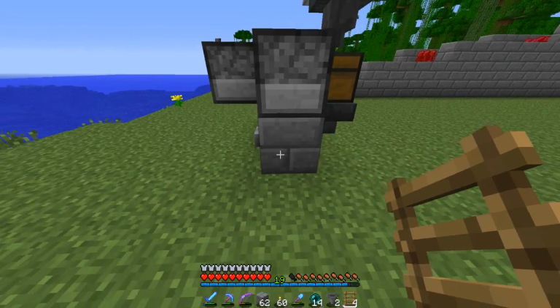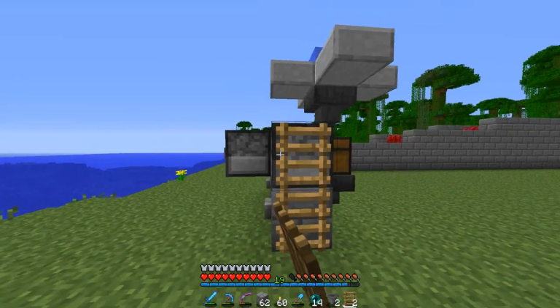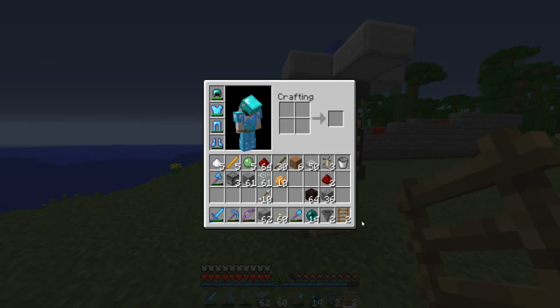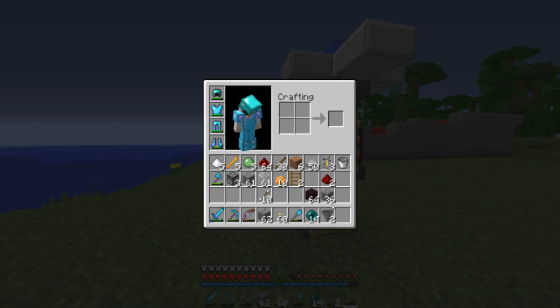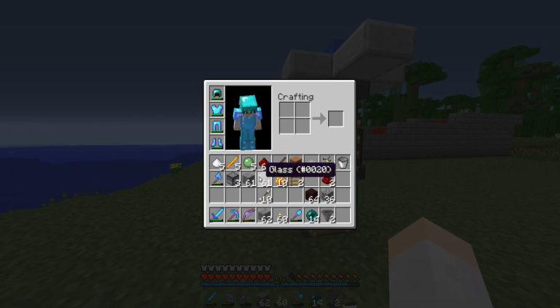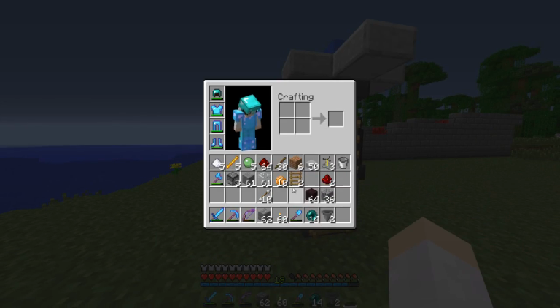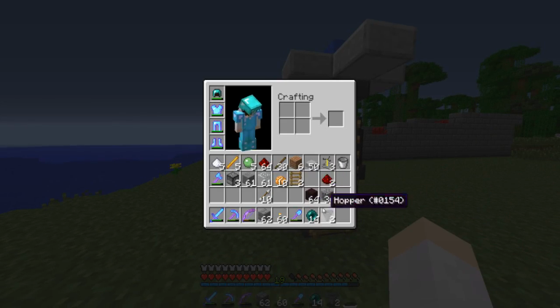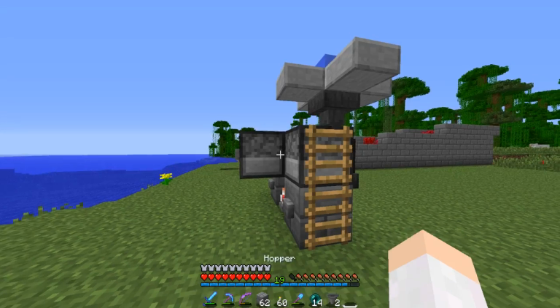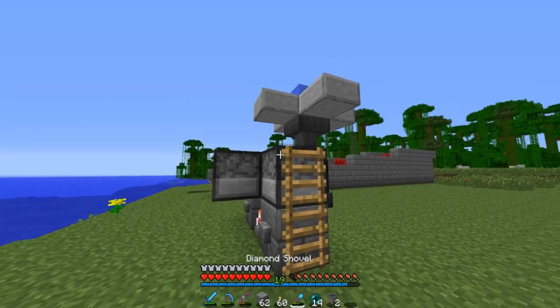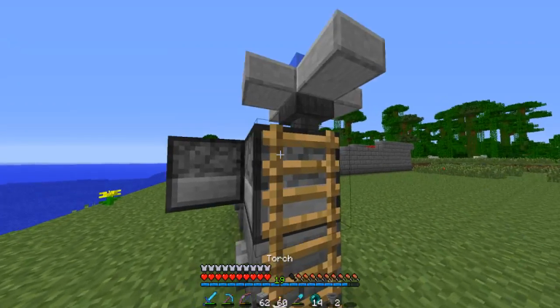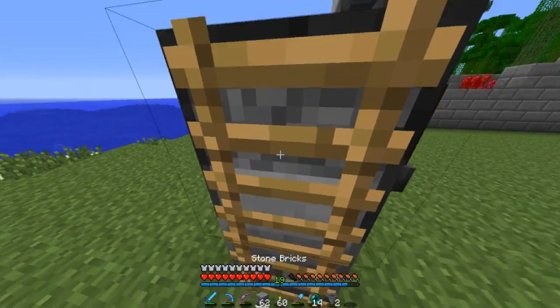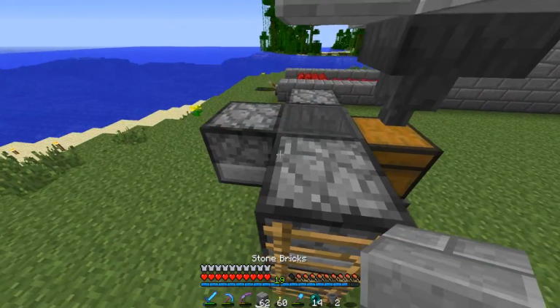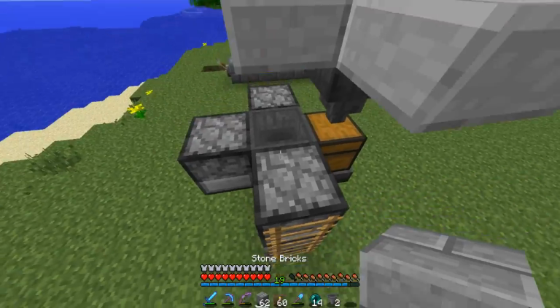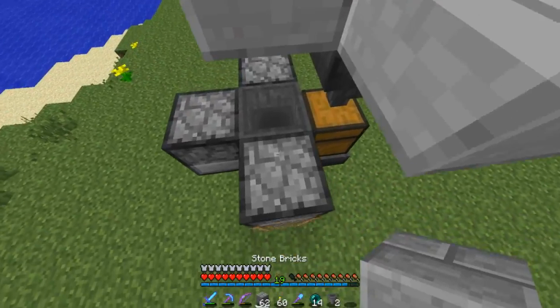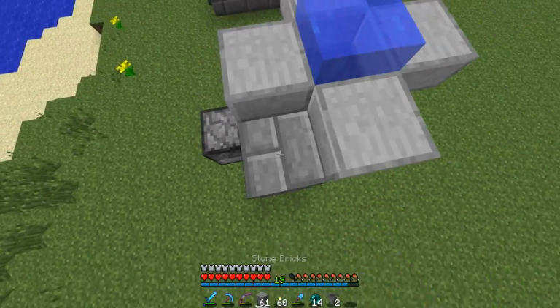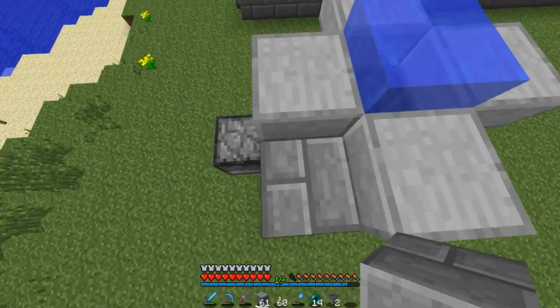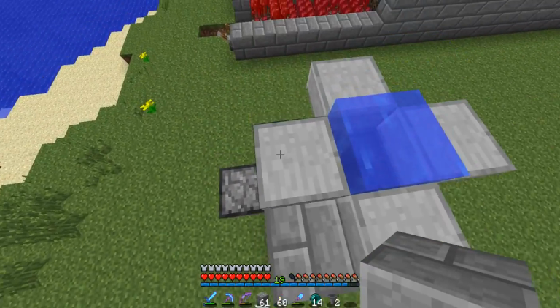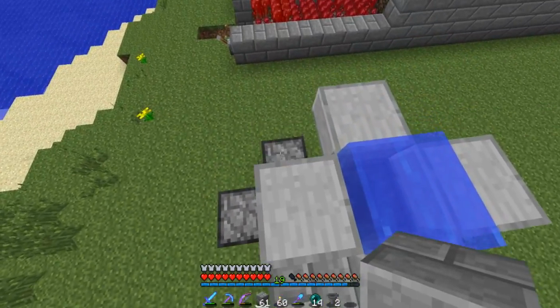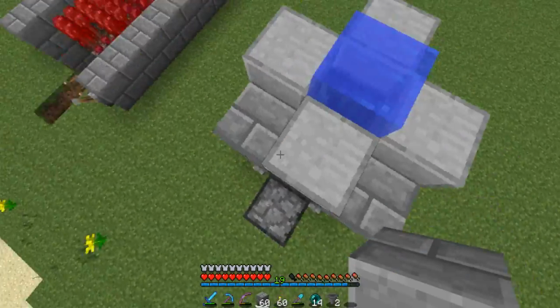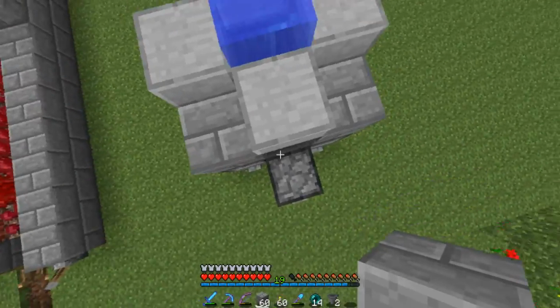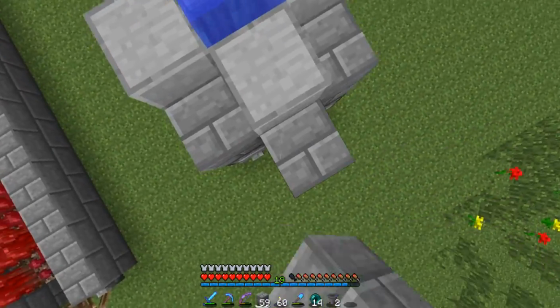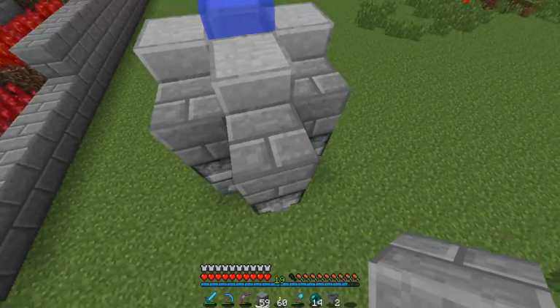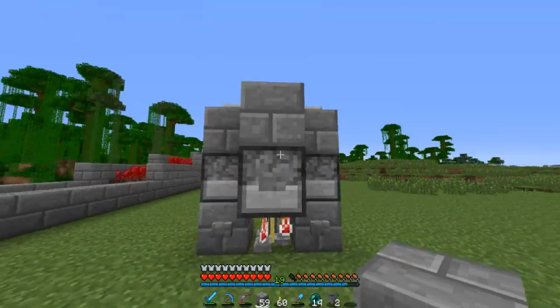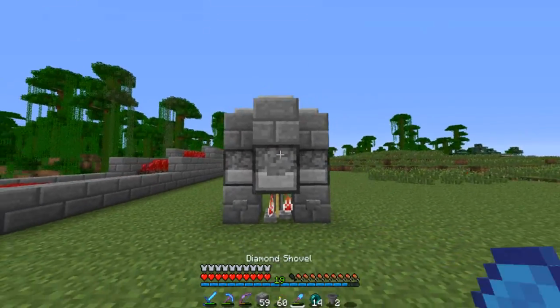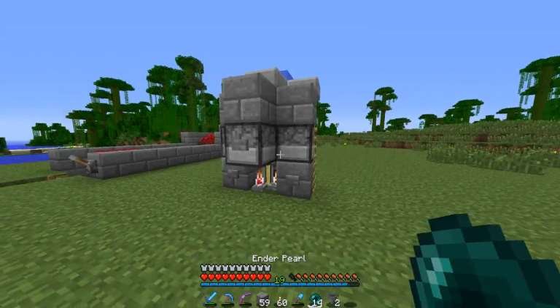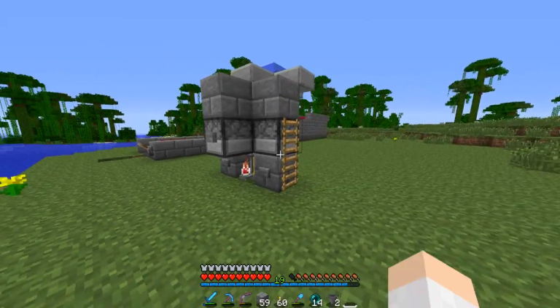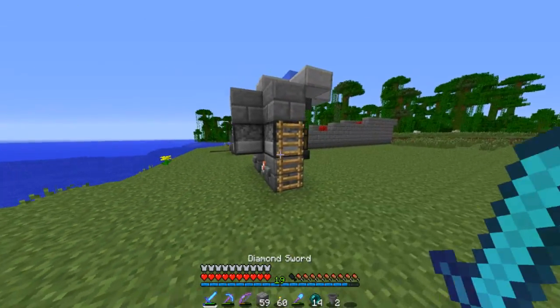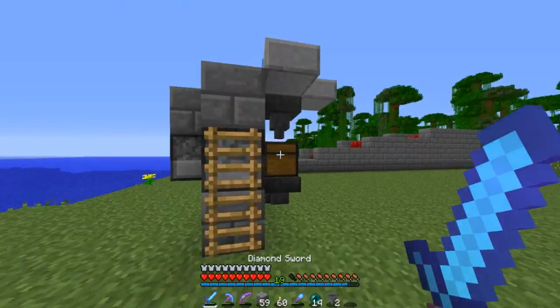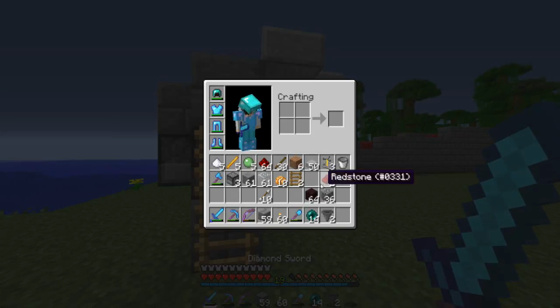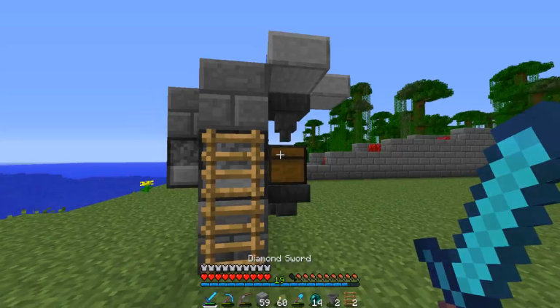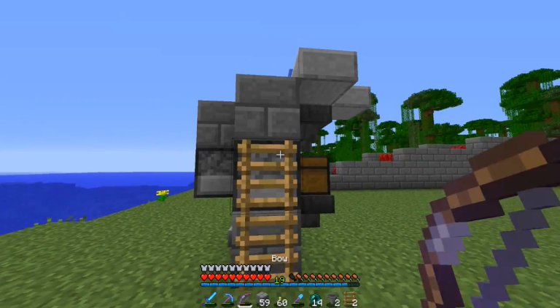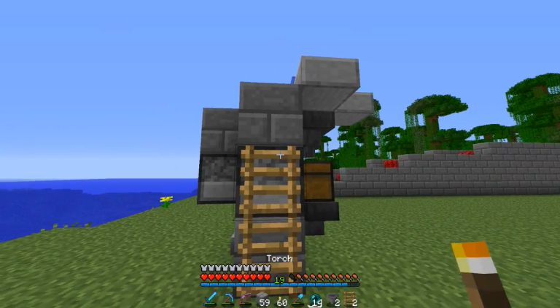Okay, then we're going to put a block on here — stone brick, because I love stone brick so much. And there and here. Okay, that looks pretty good actually. Put our ladders.